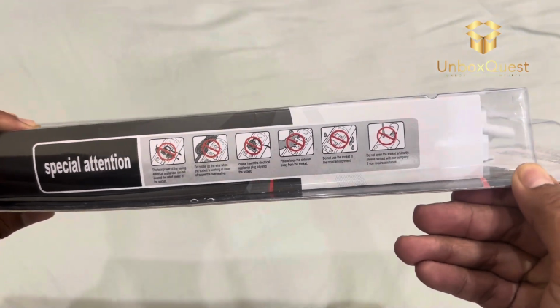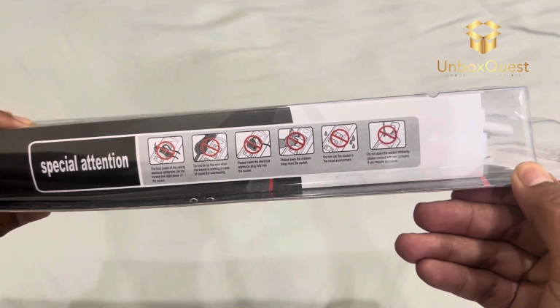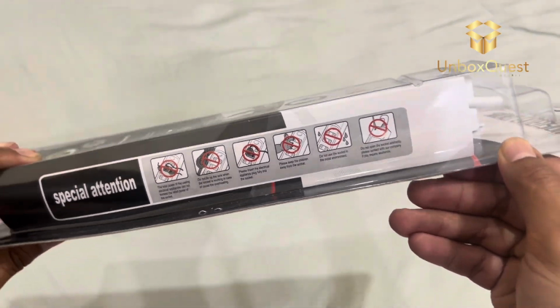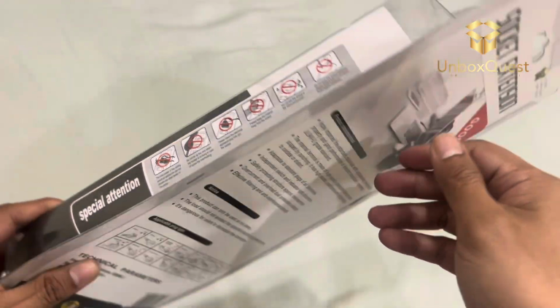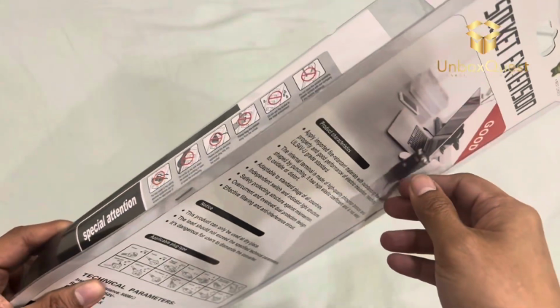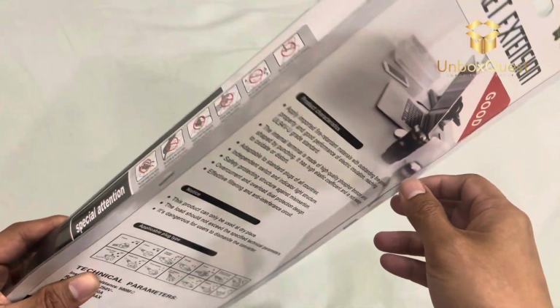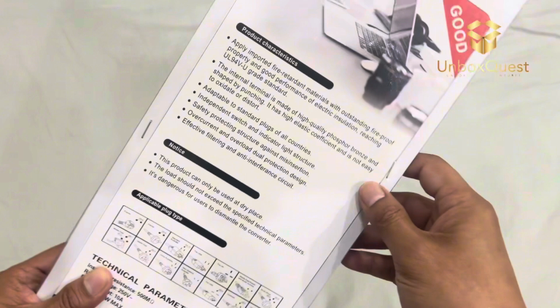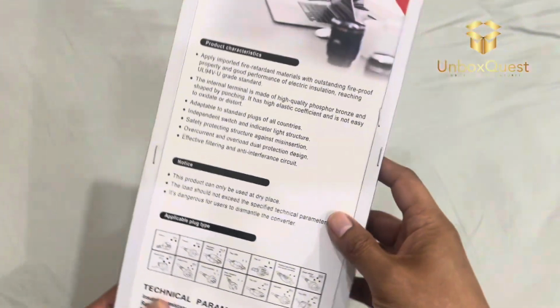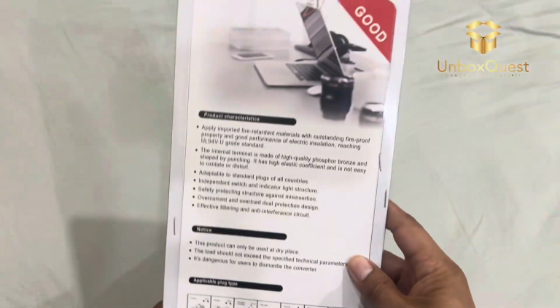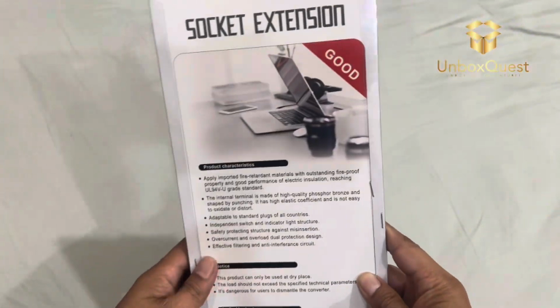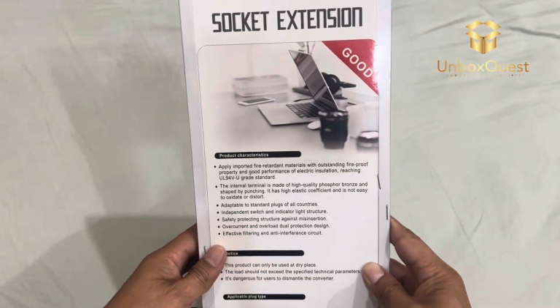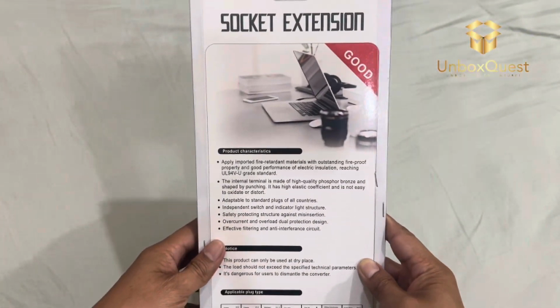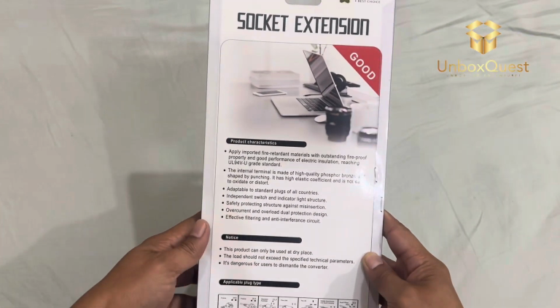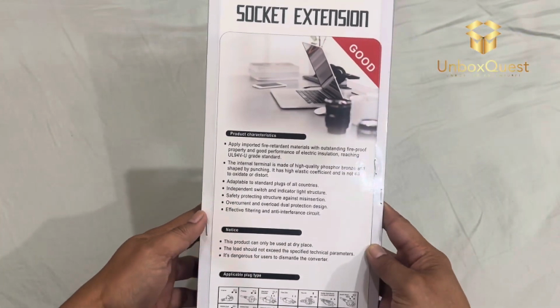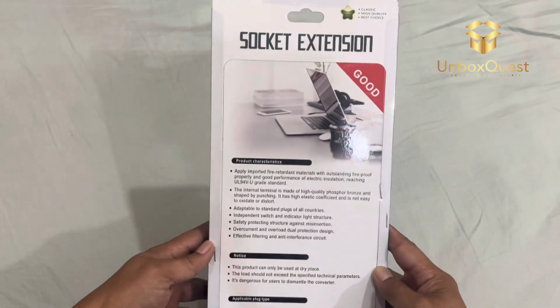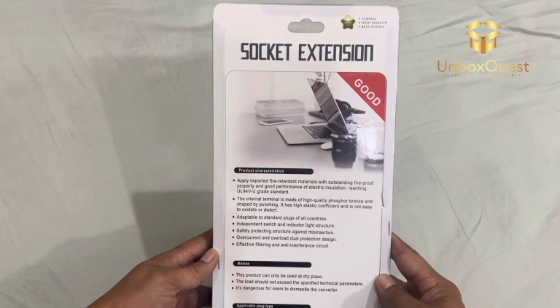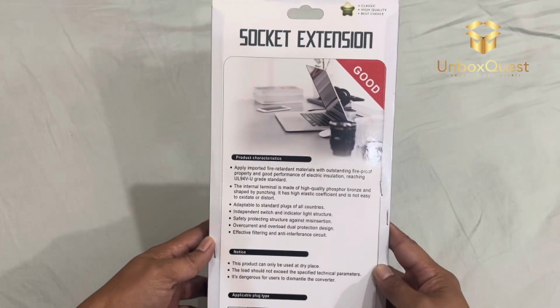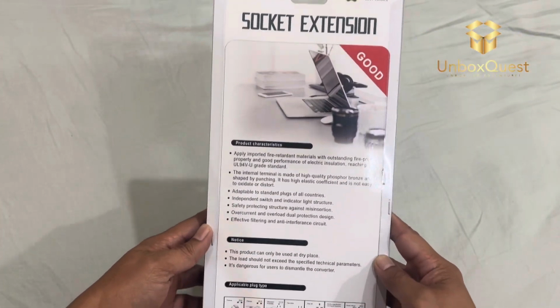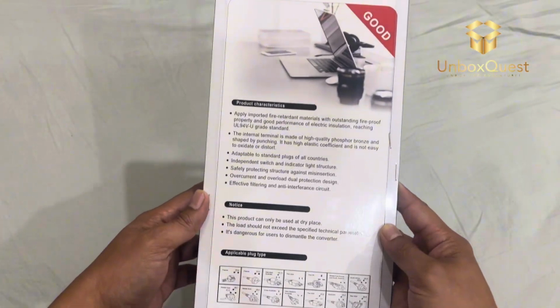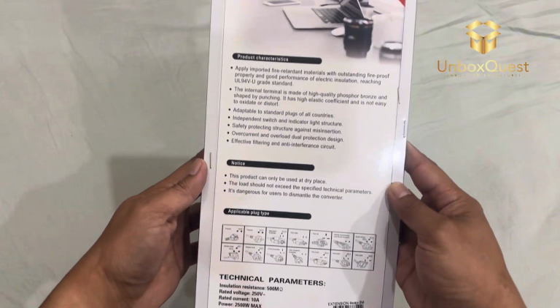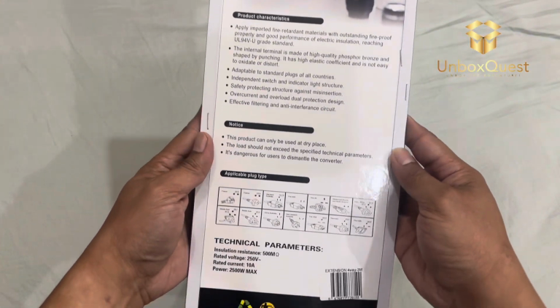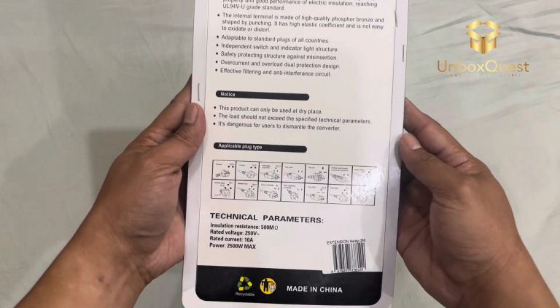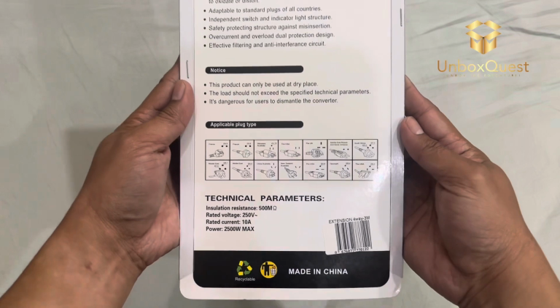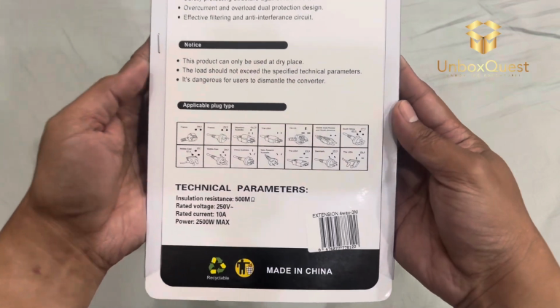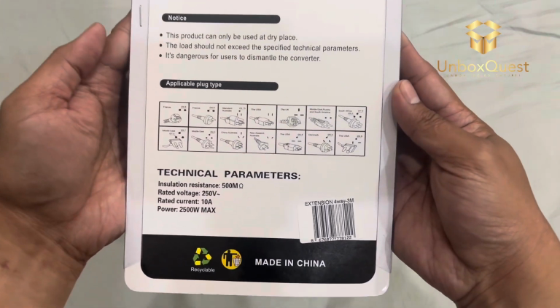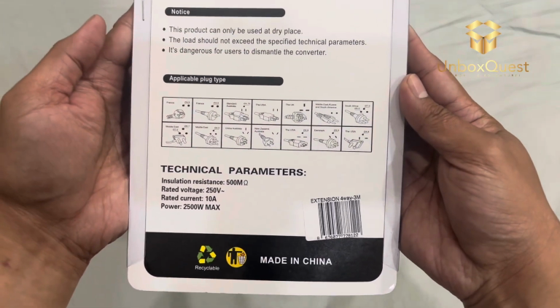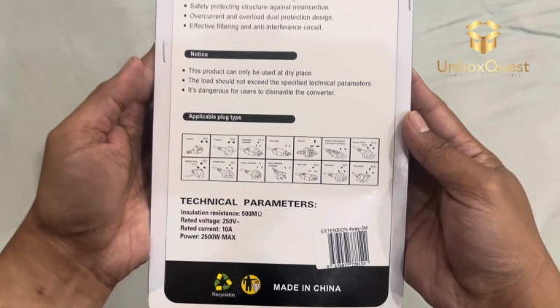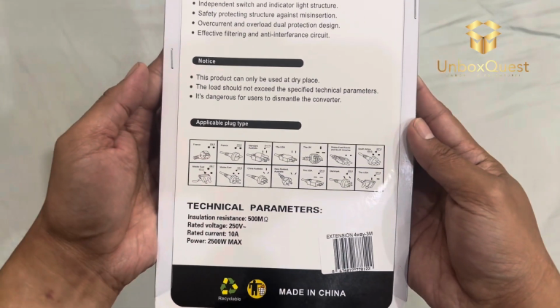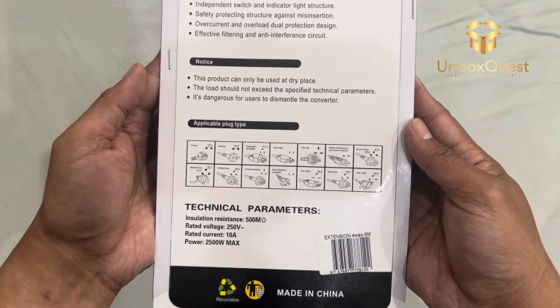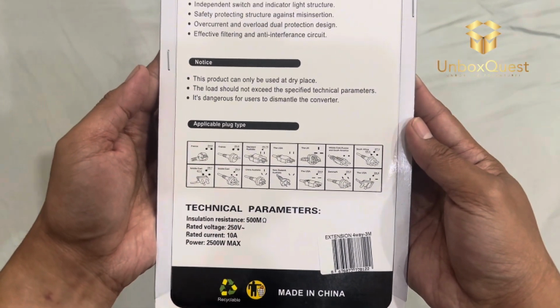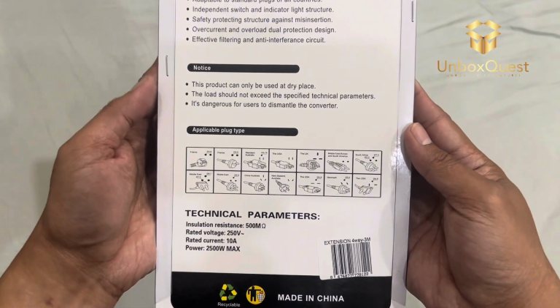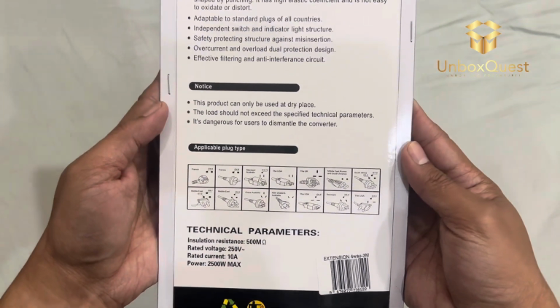It's a pretty standard packaging, but let's not judge a book by its cover. Alright, let's crack it open. Here's the extension socket — first impression, it looks sturdy and well-made.